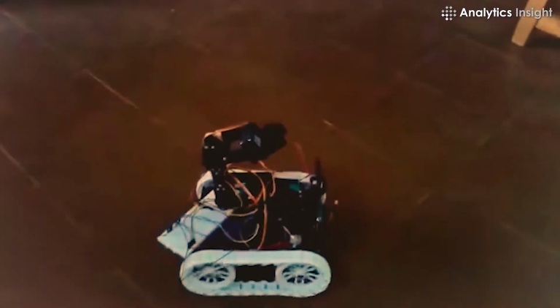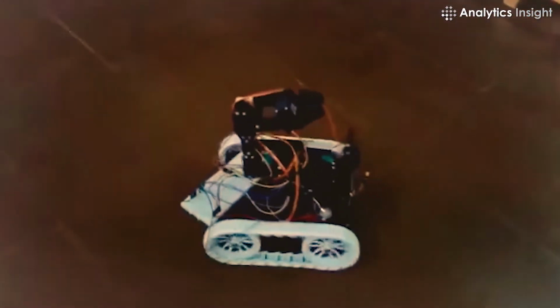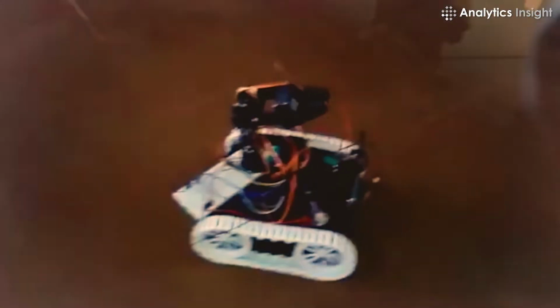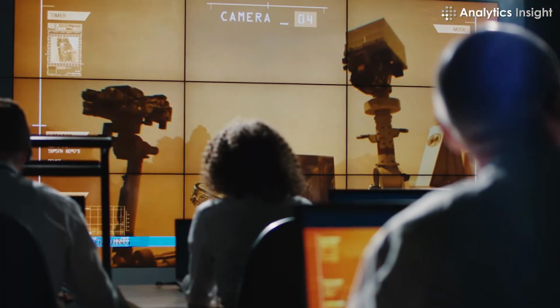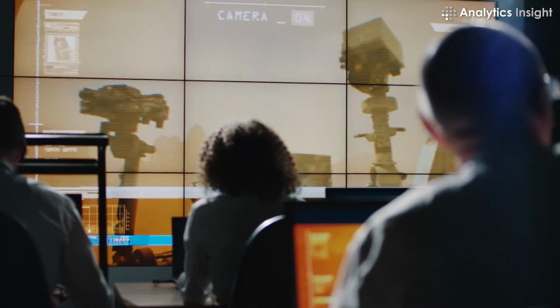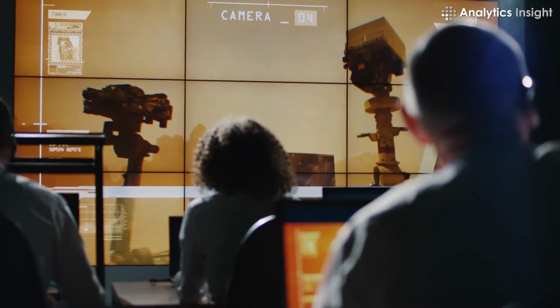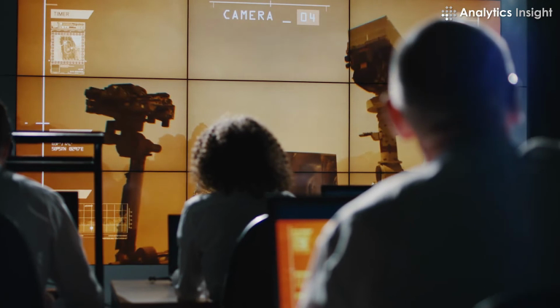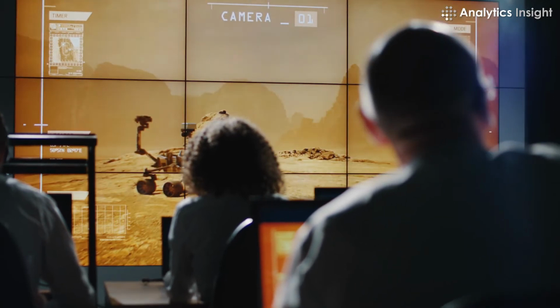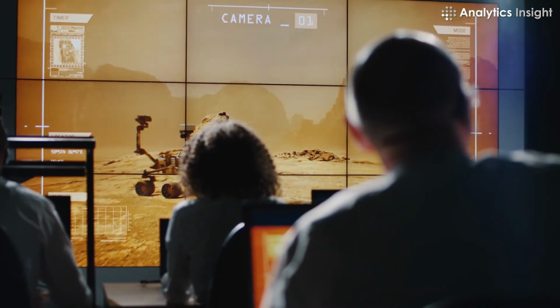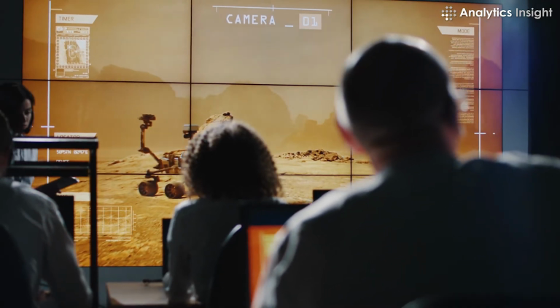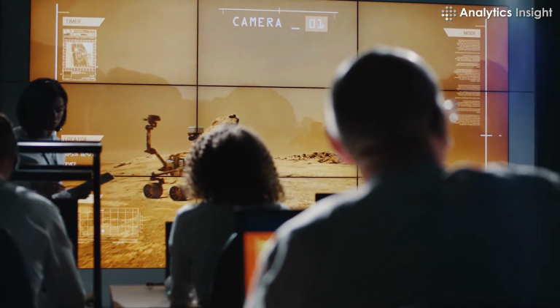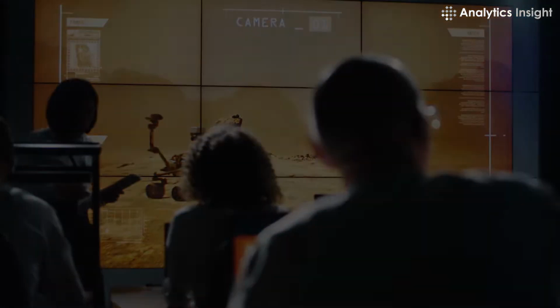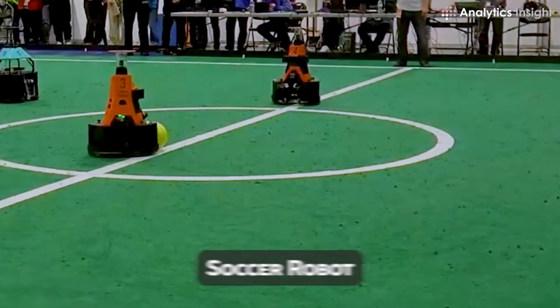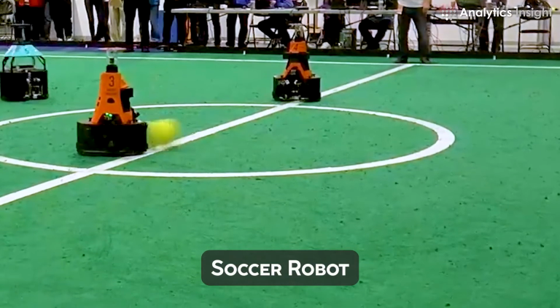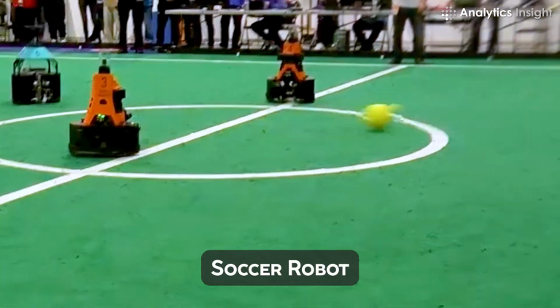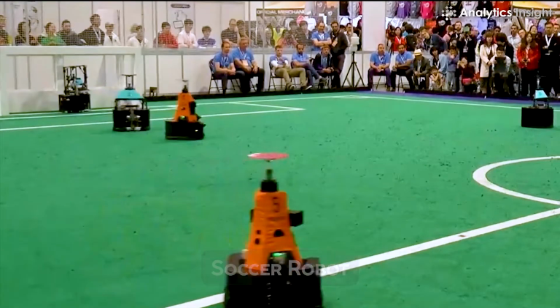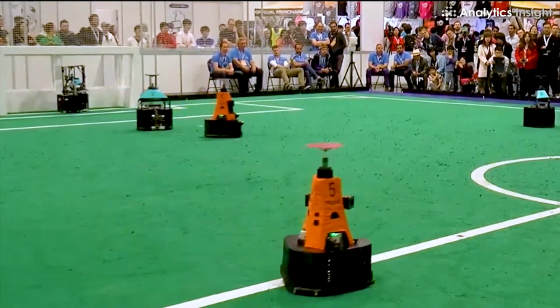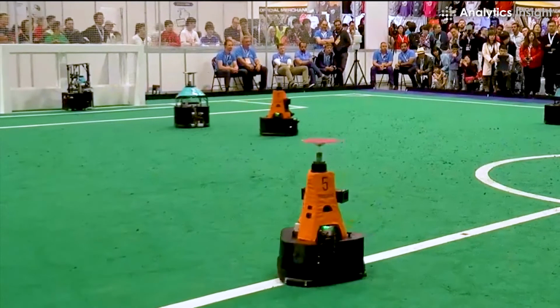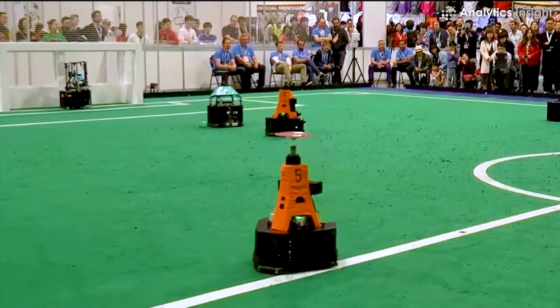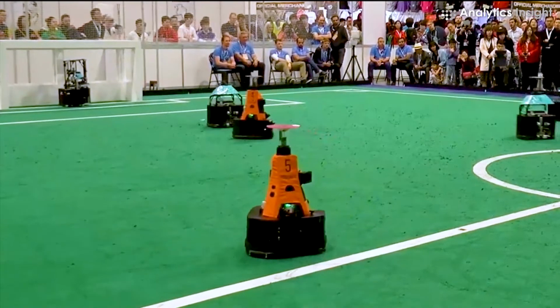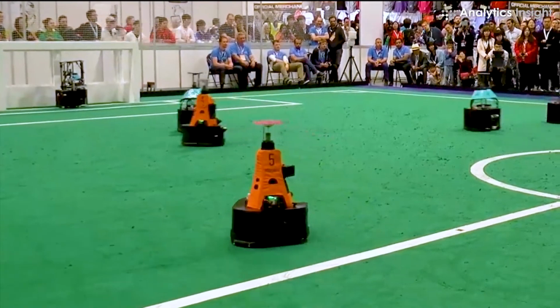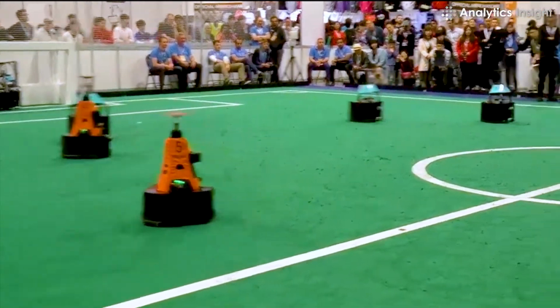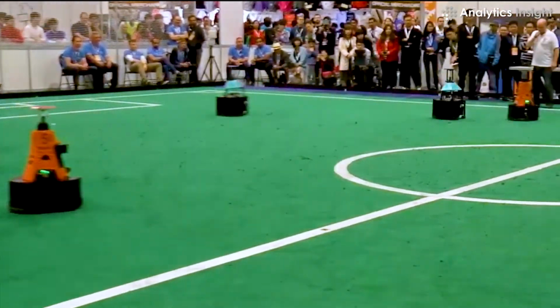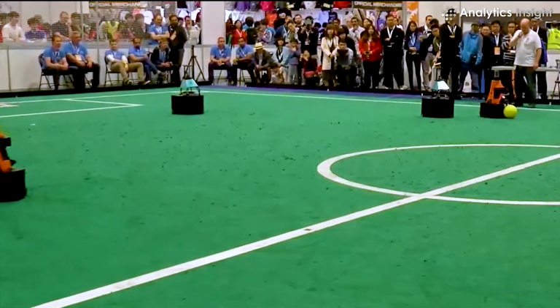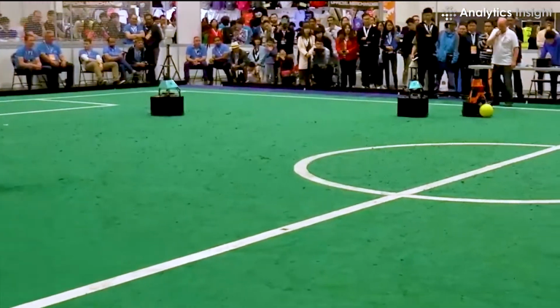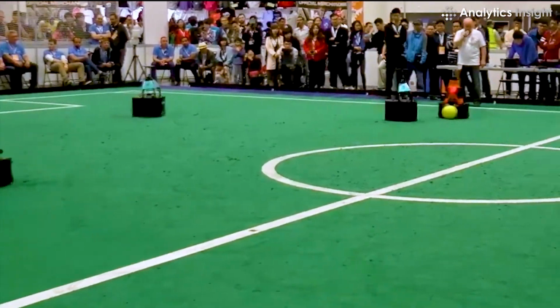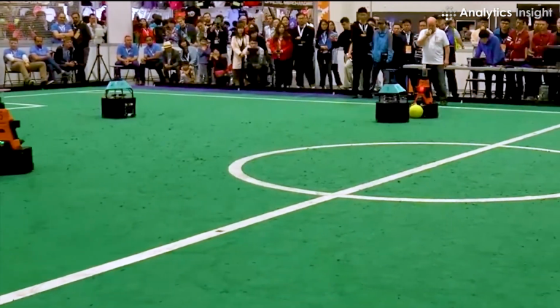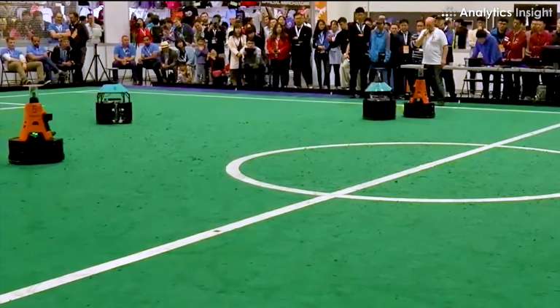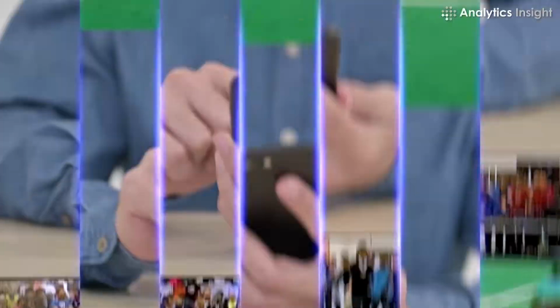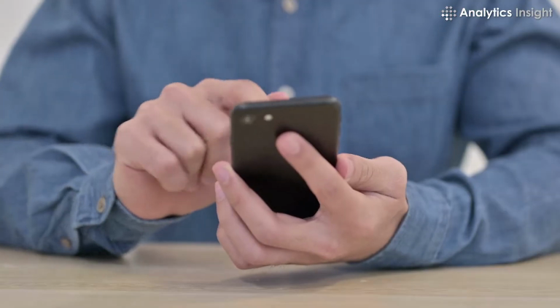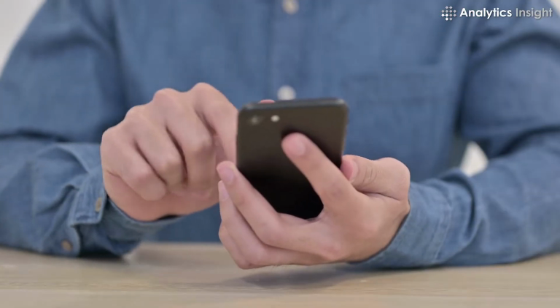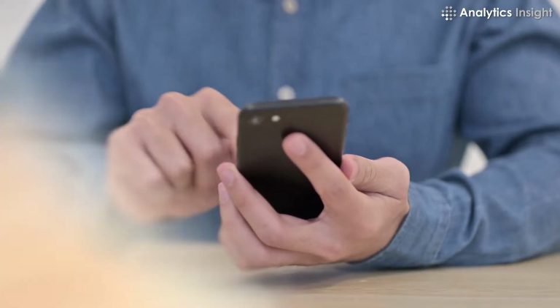Soccer robot: this soccer robot can move forward, reverse, forward-left, forward-right, reverse-left, and reverse-right with the help of an Android phone.